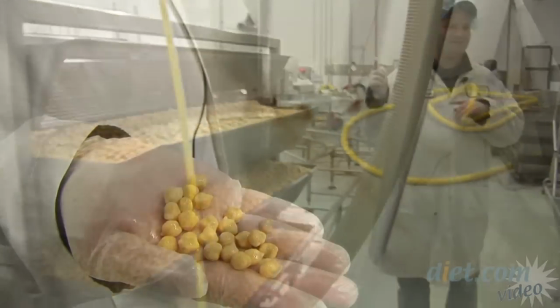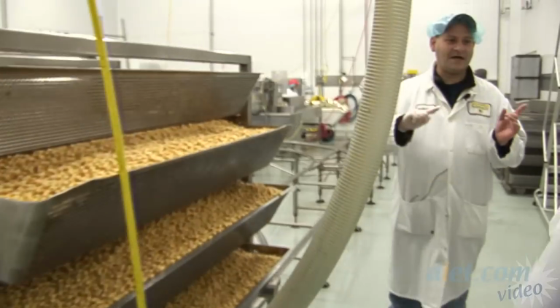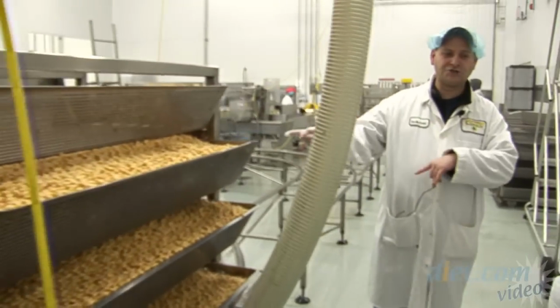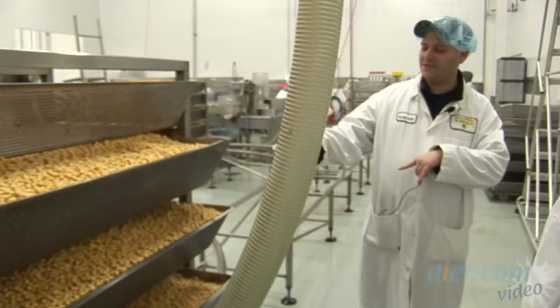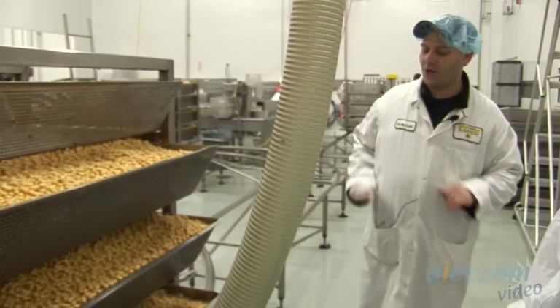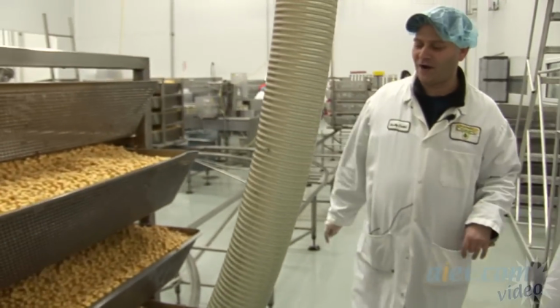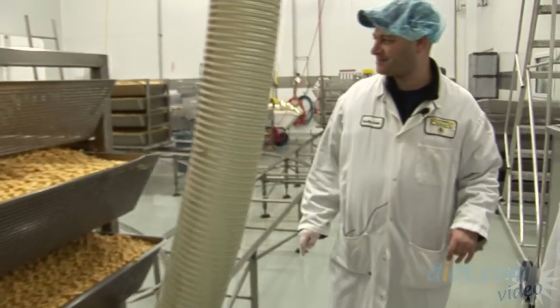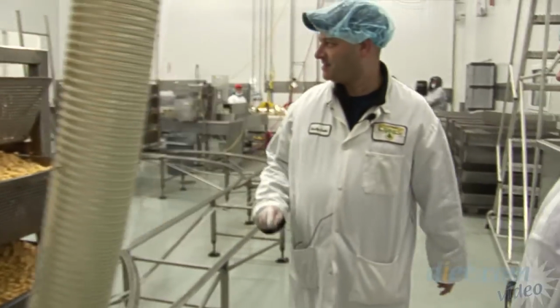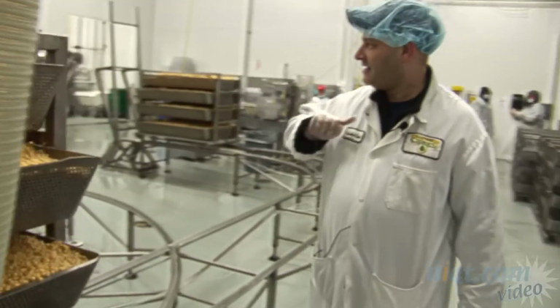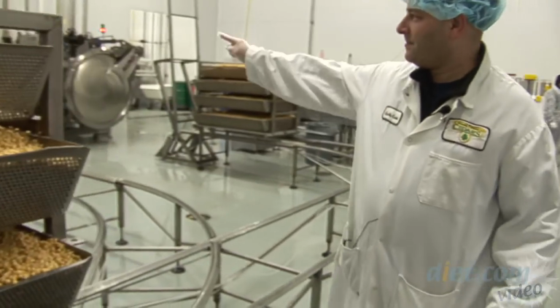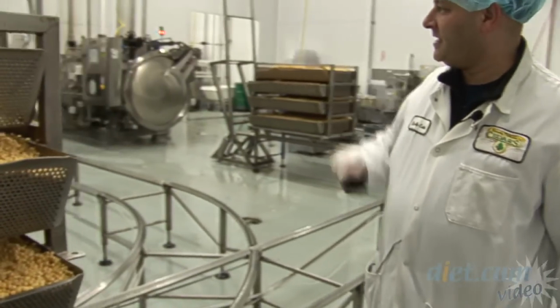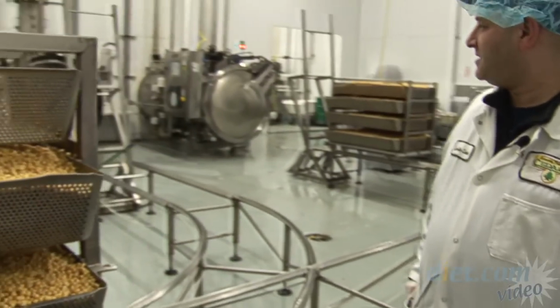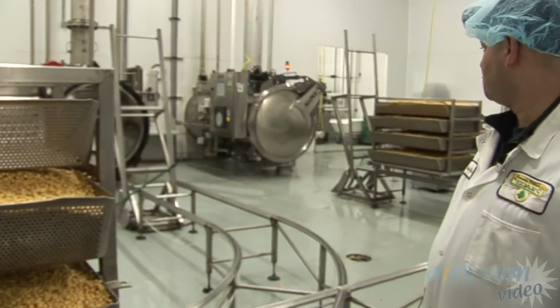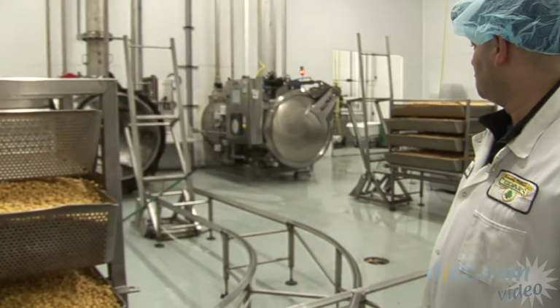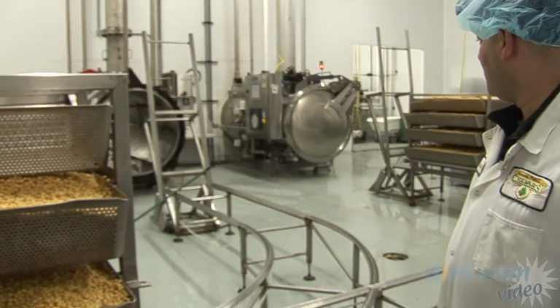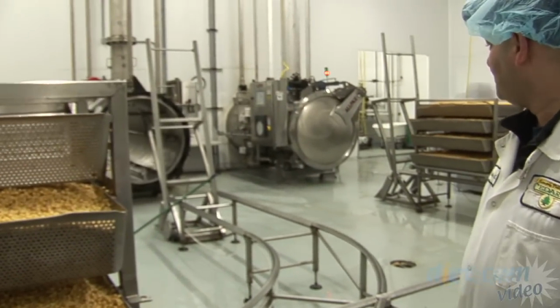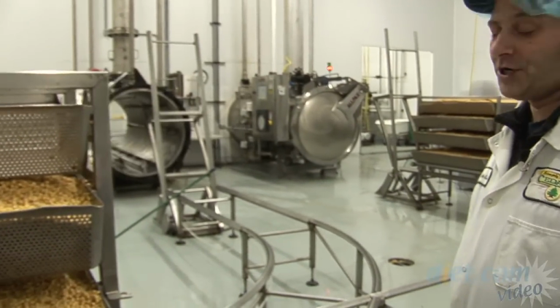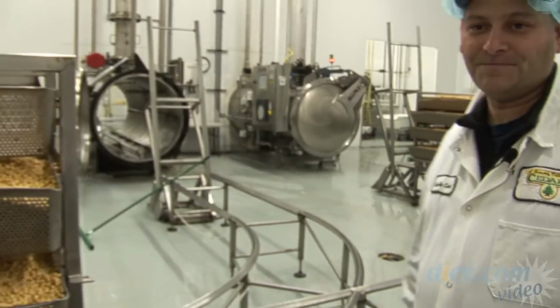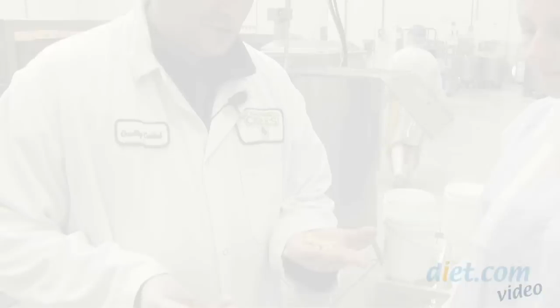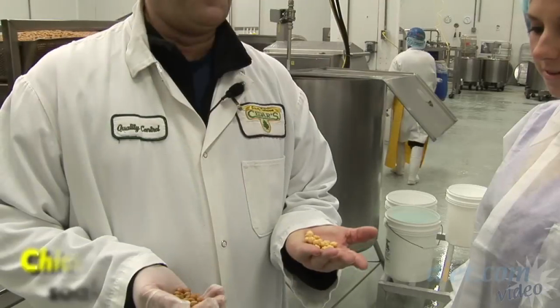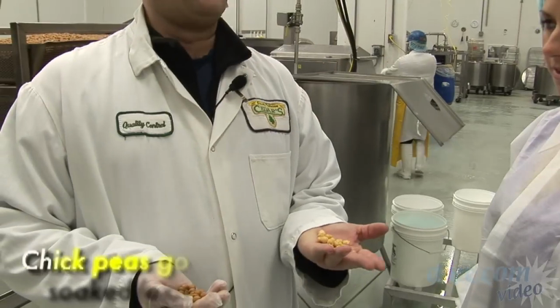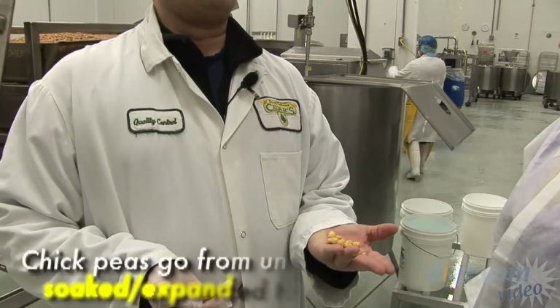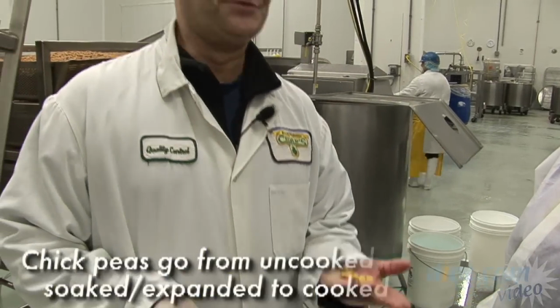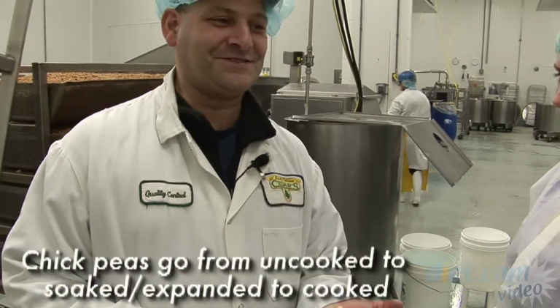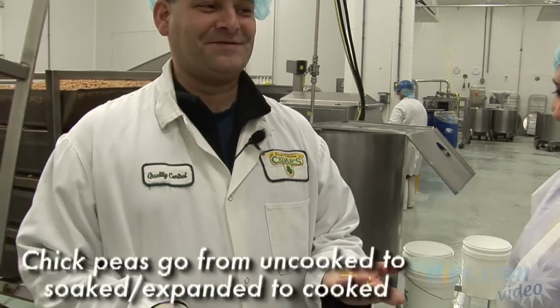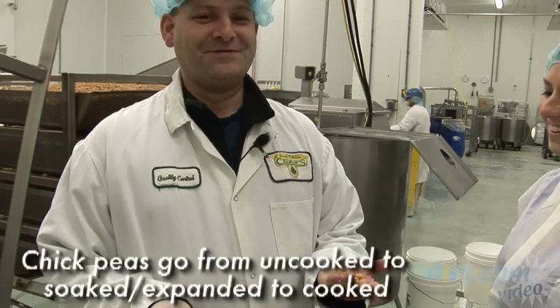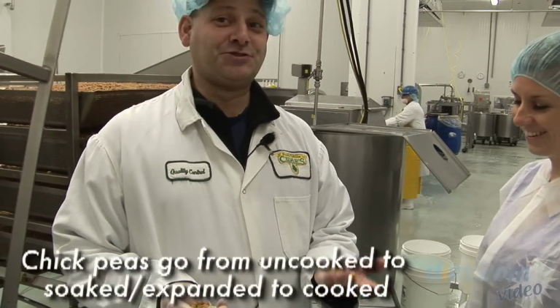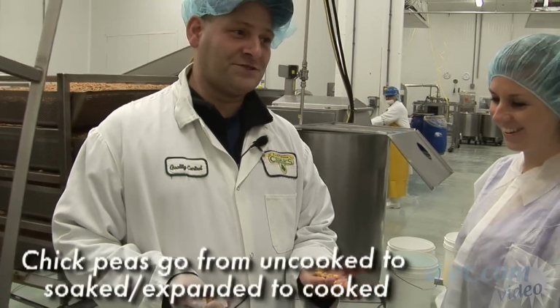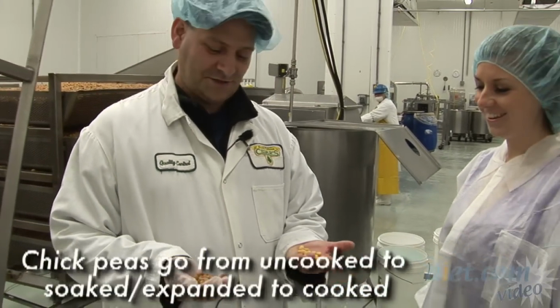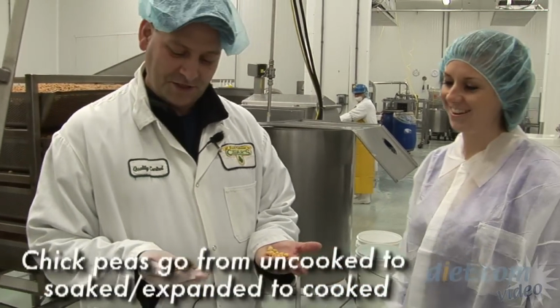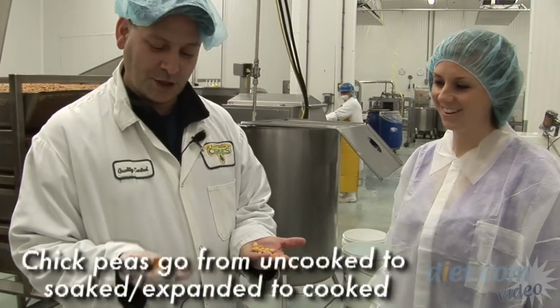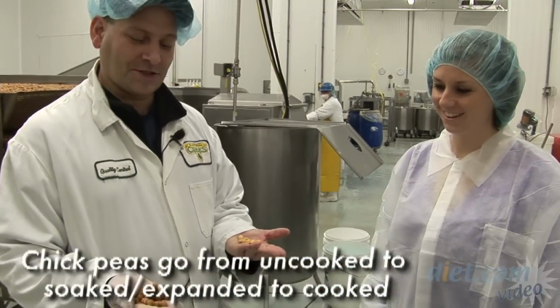The uncooked chickpeas are put on the rack and they're put into the cooker. So we've gone from uncooked, to soaked, to cooked.